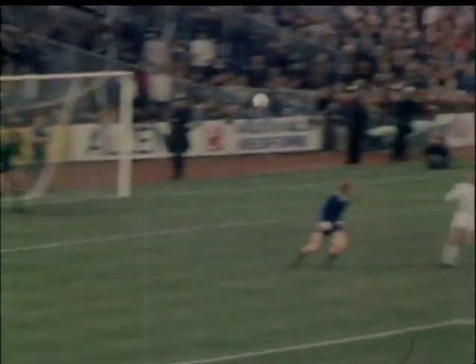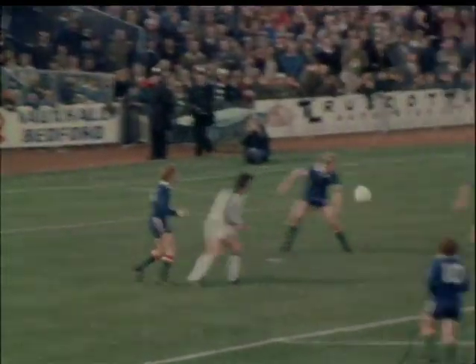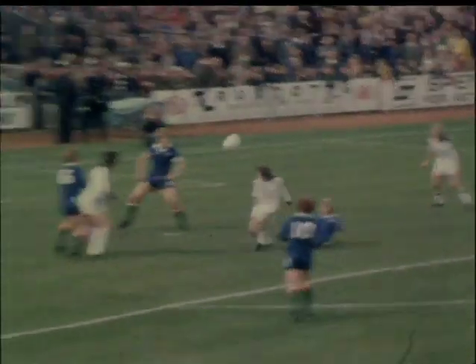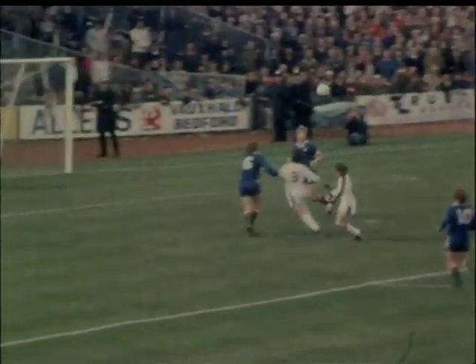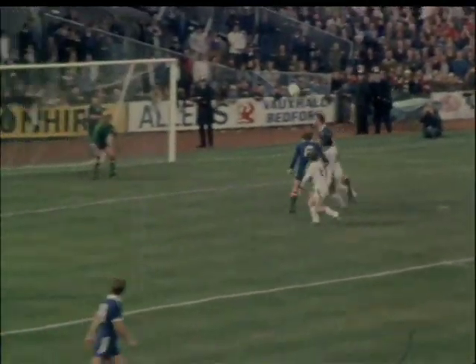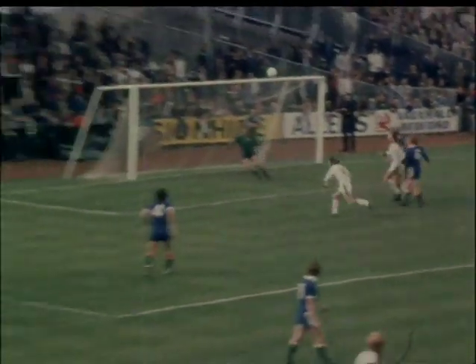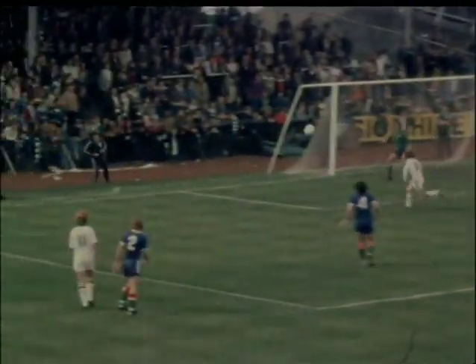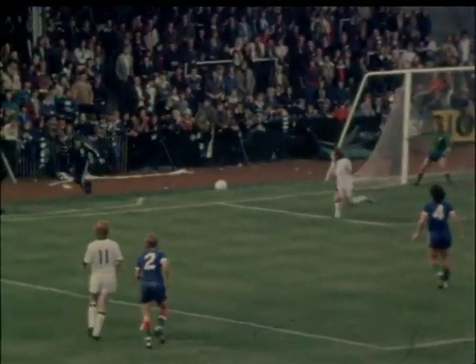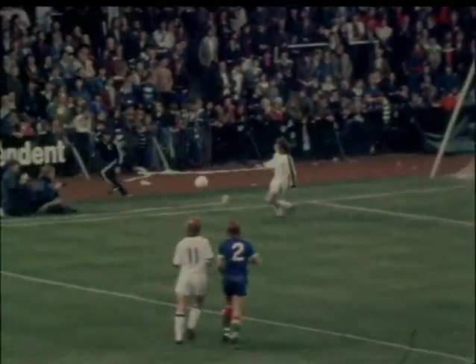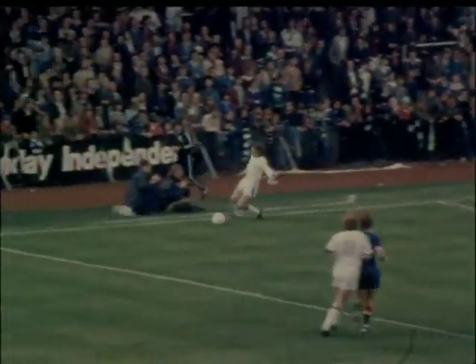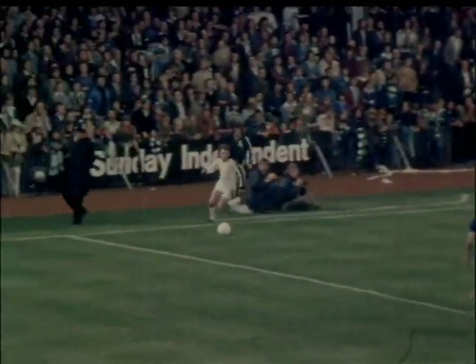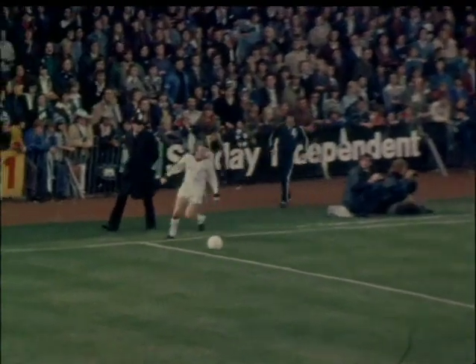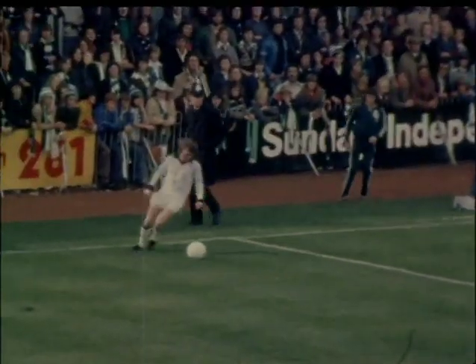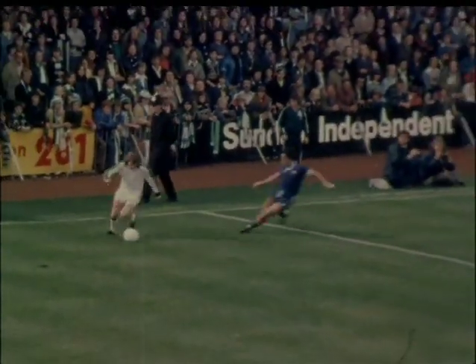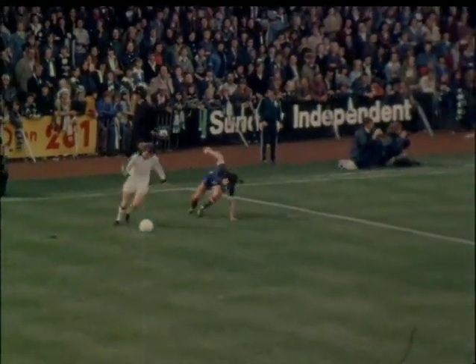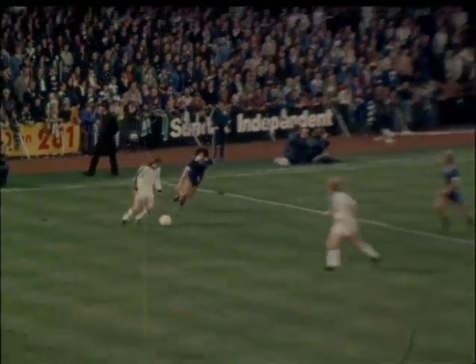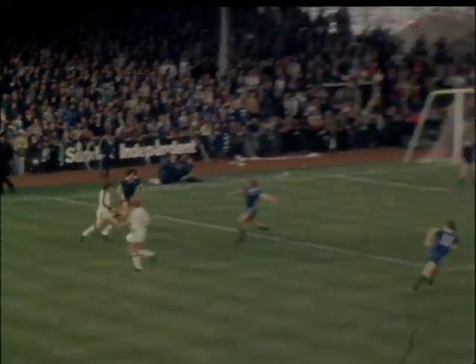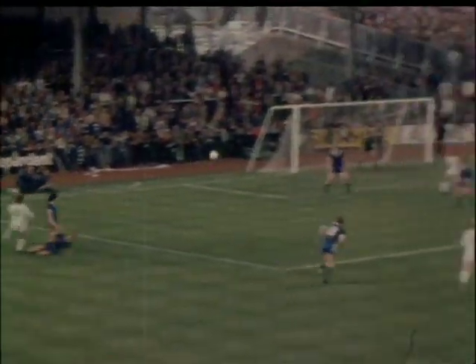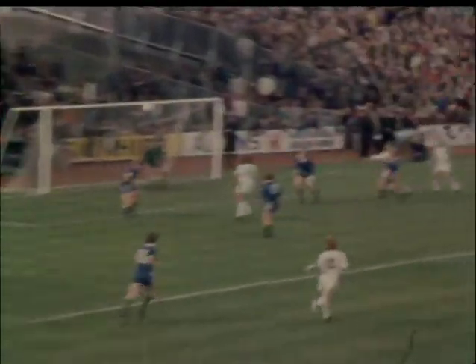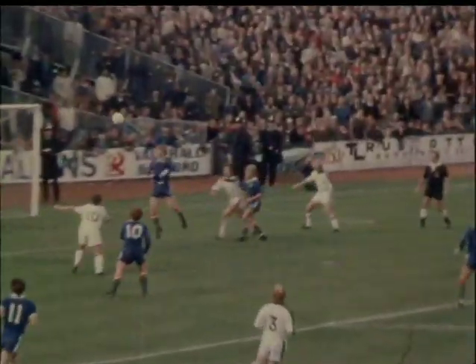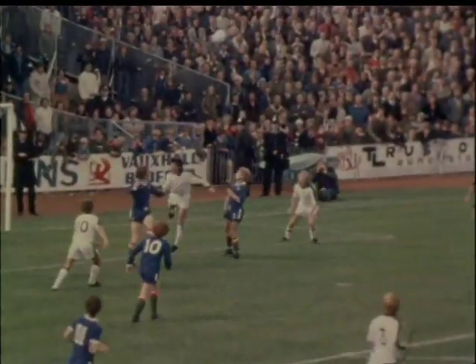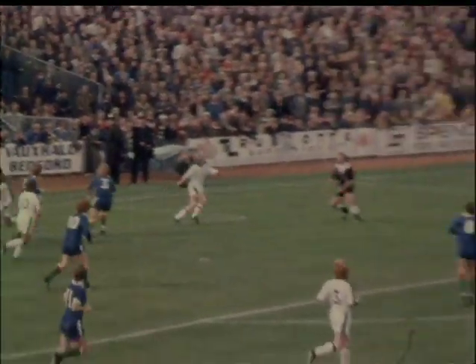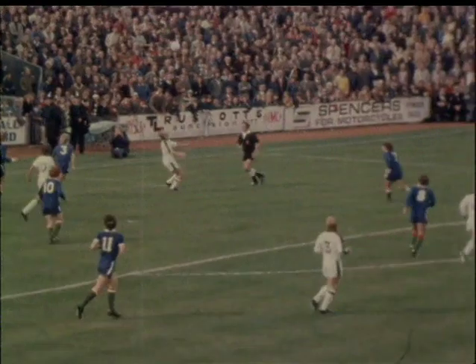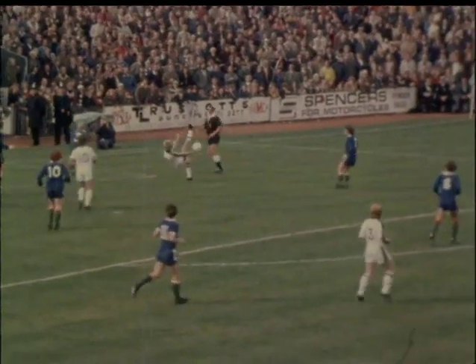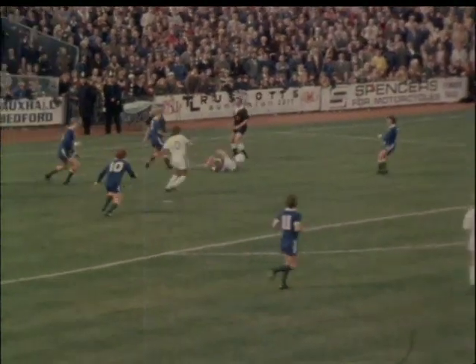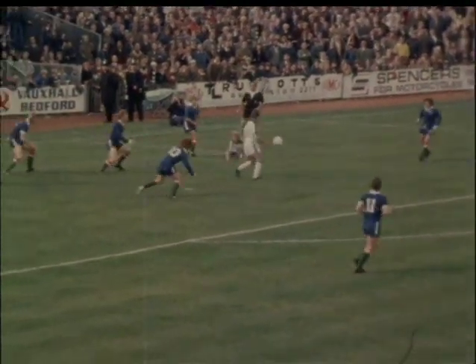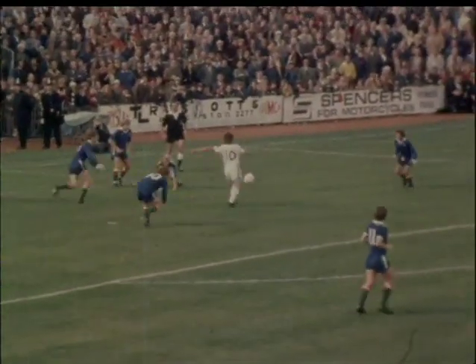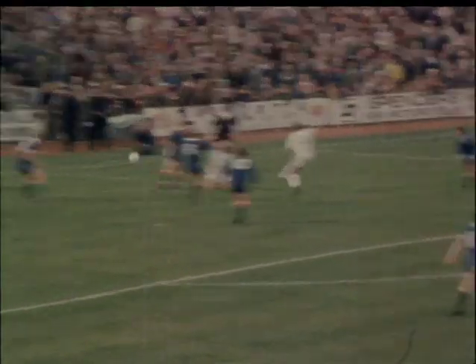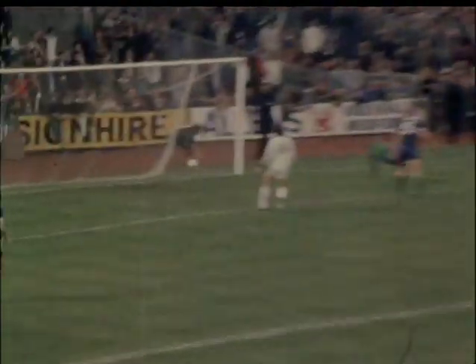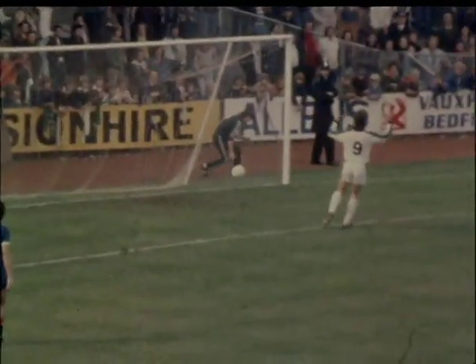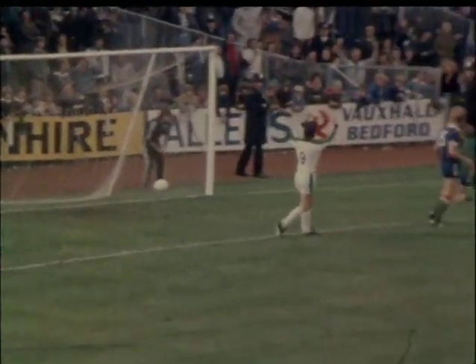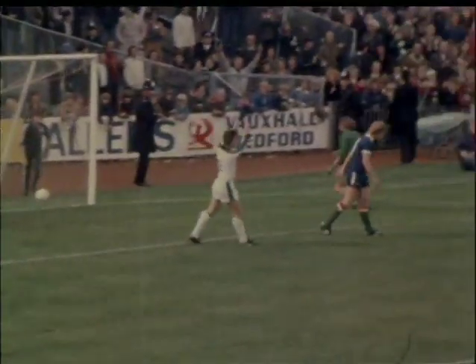Across from Rogers. Hall. Hall's kept it in — lot of men in the middle. The cross comes in, headed away by Hay. This is Harrison, tries a shot — just wide.